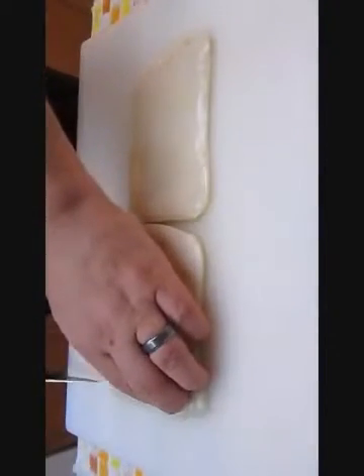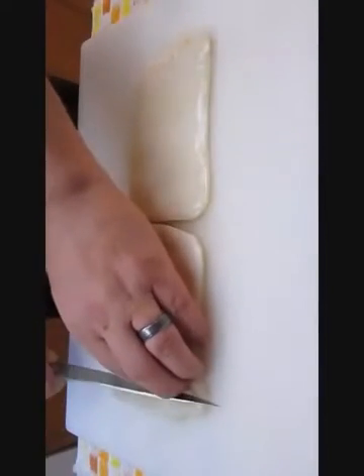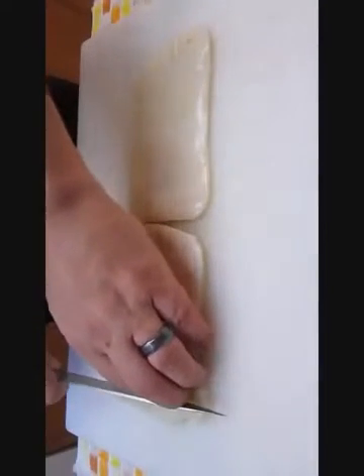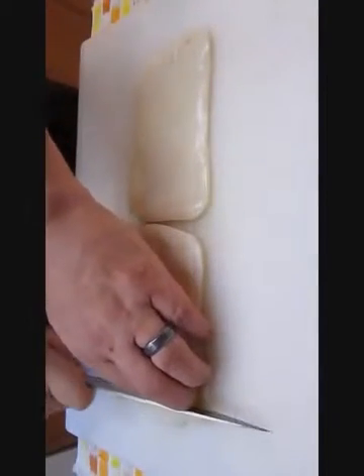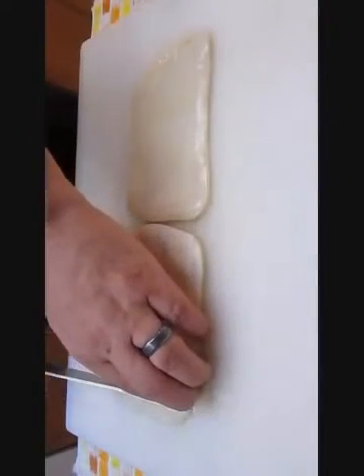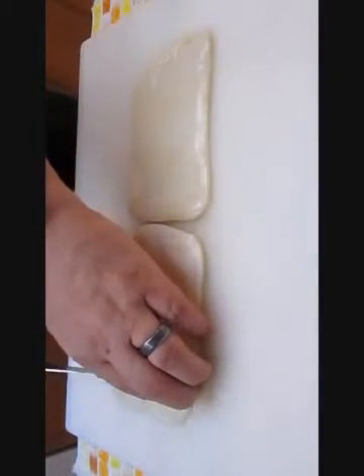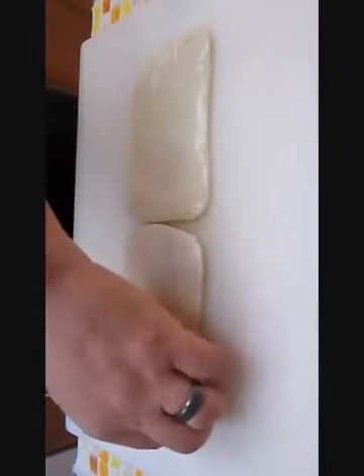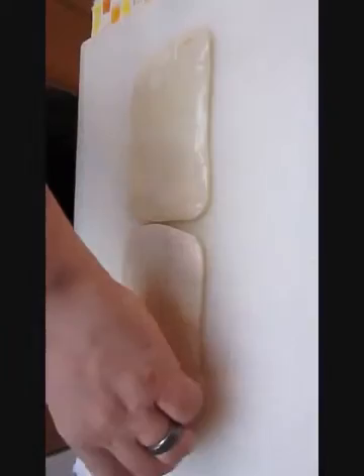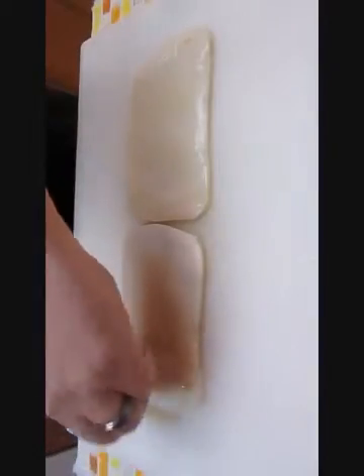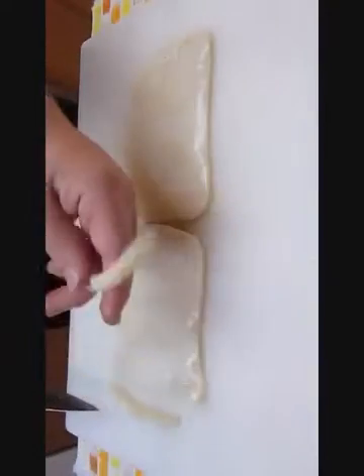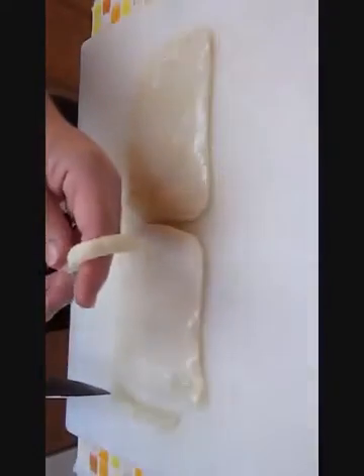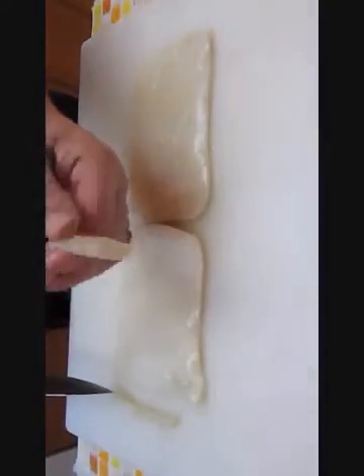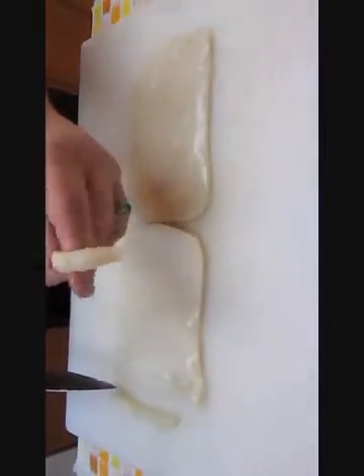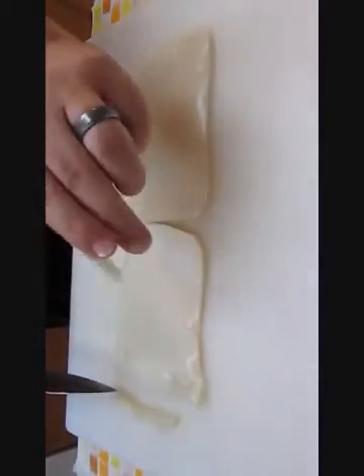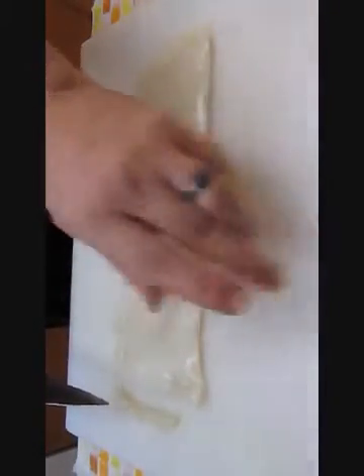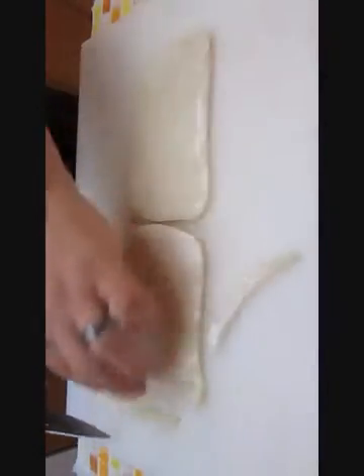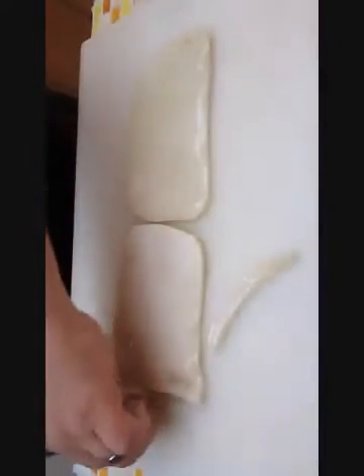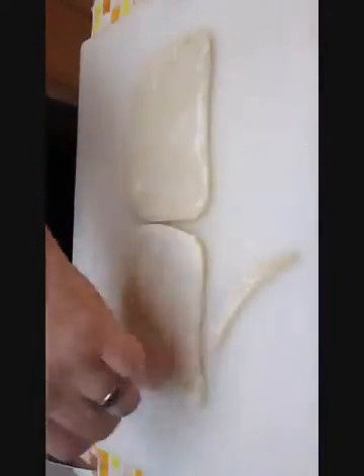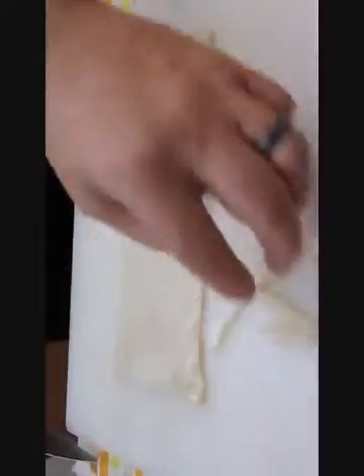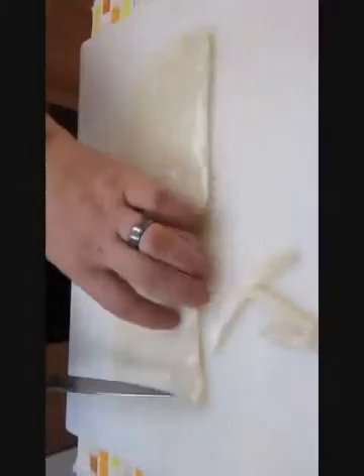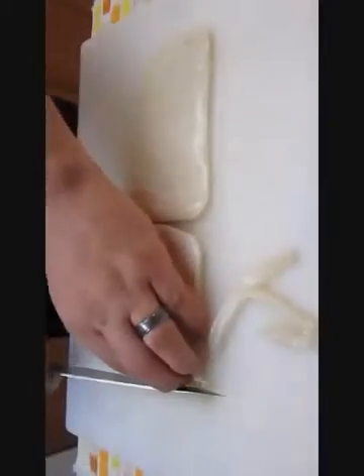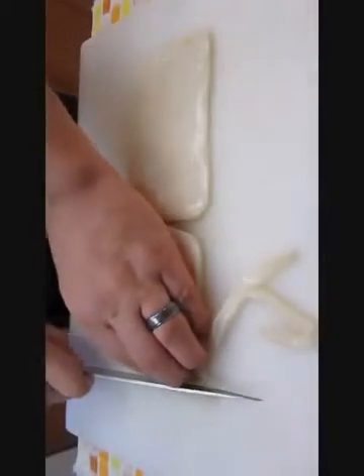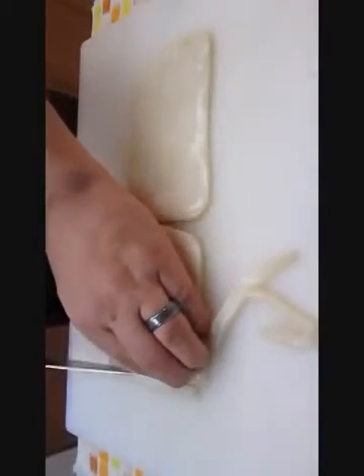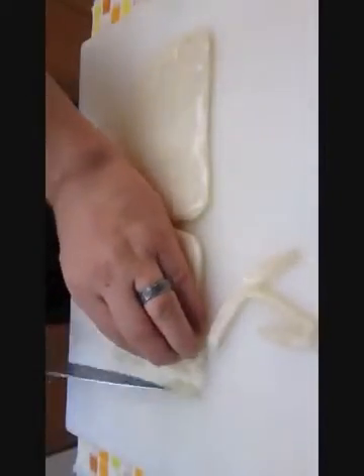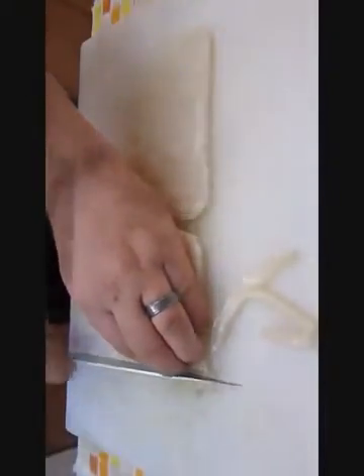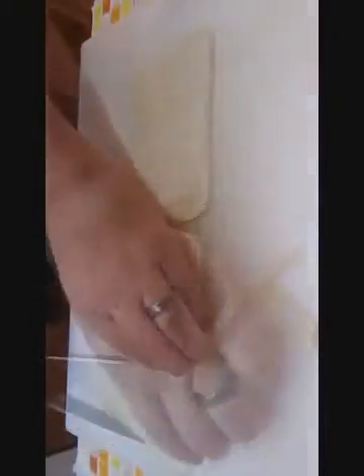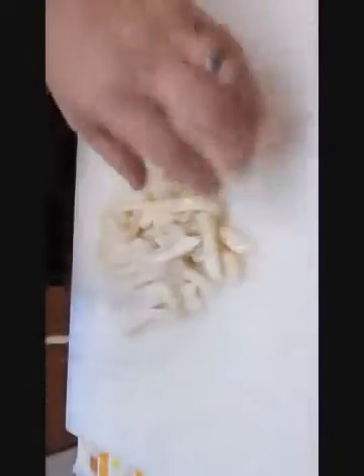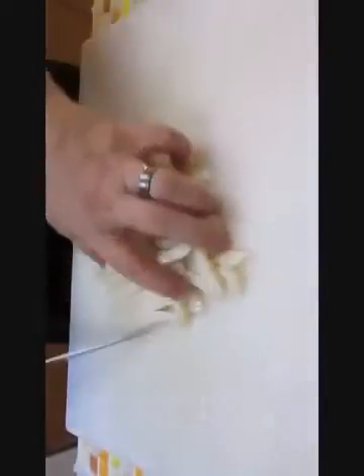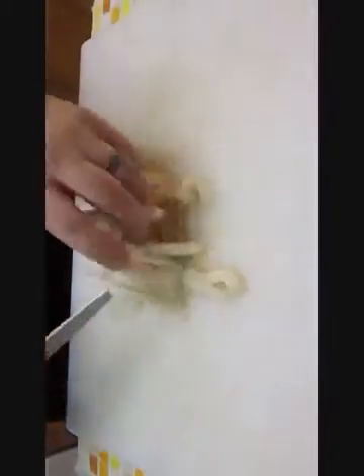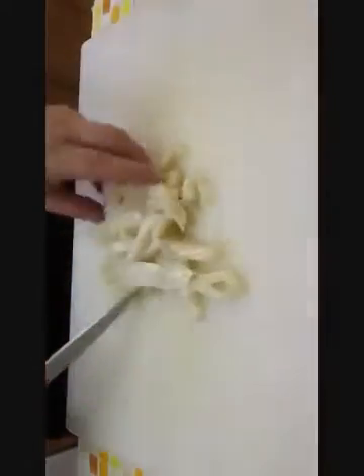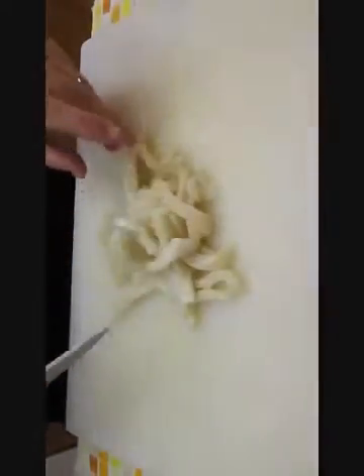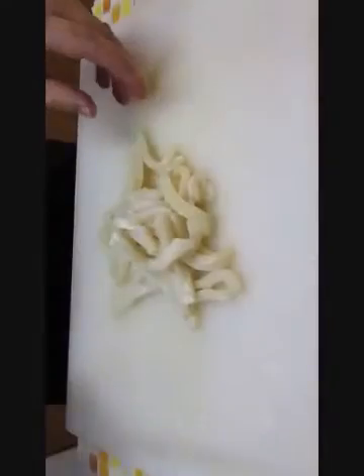Then you can take your sharp knife to them. As you can see here, I'm just slicing them into french fry-sized slices. That's all you need to do — chop them all thinly in a nice pile like this.